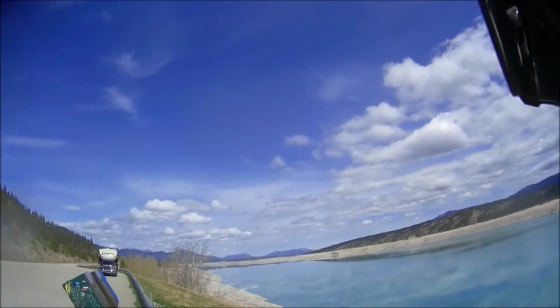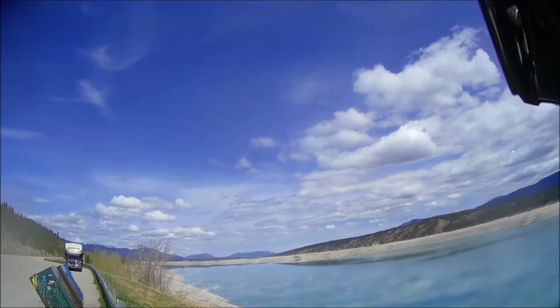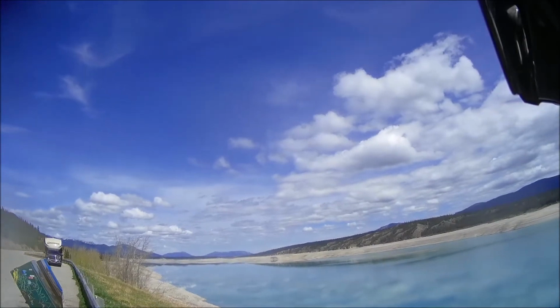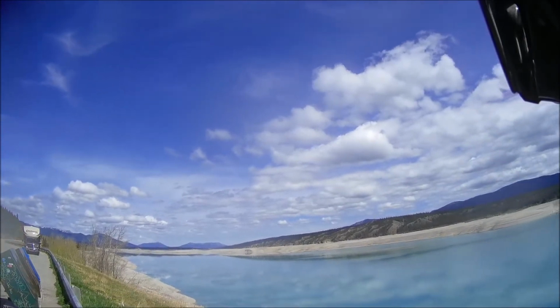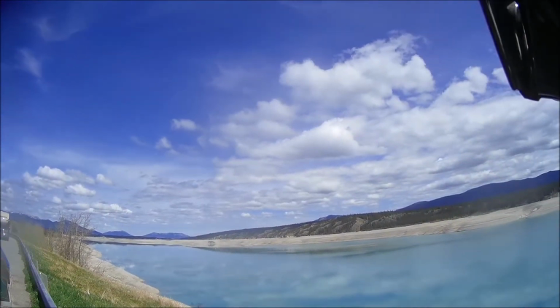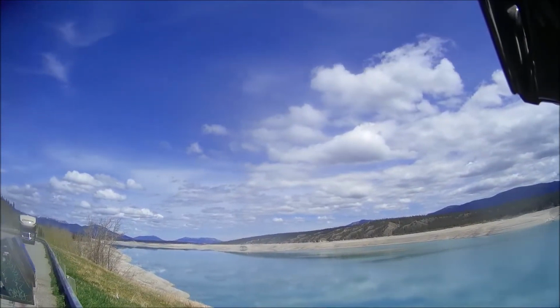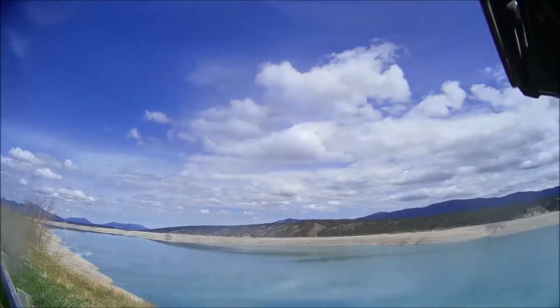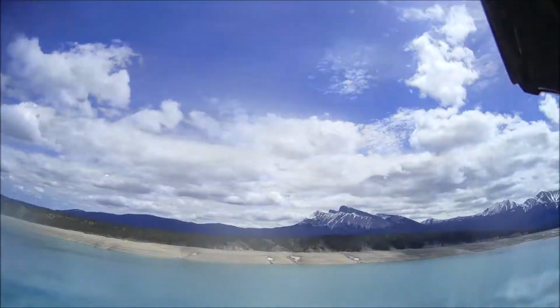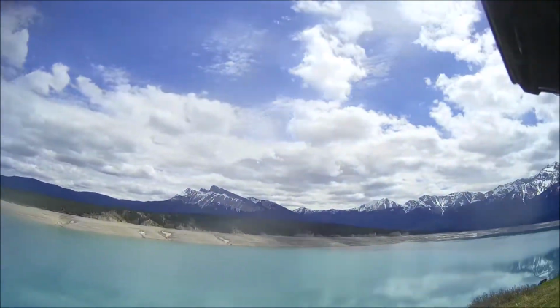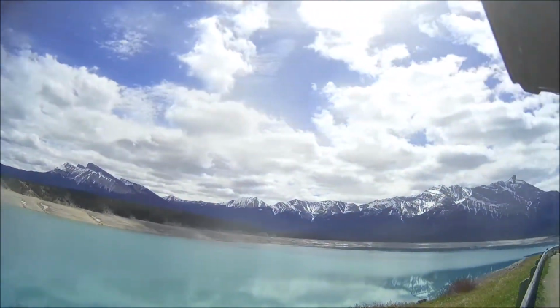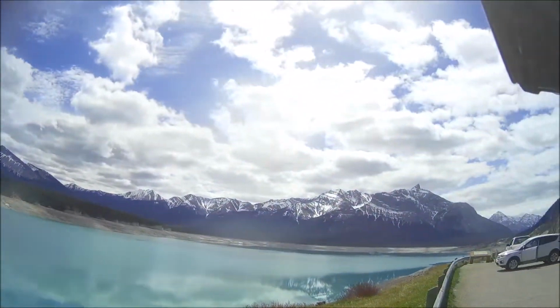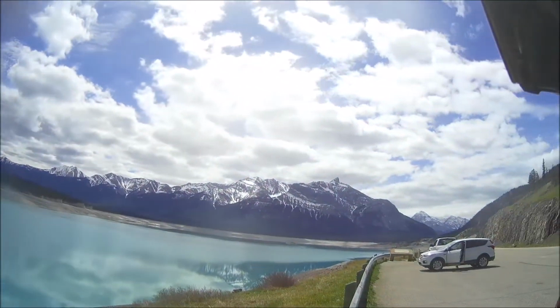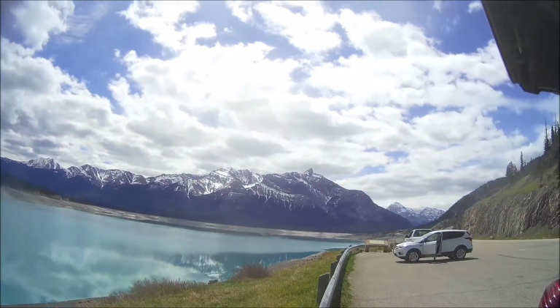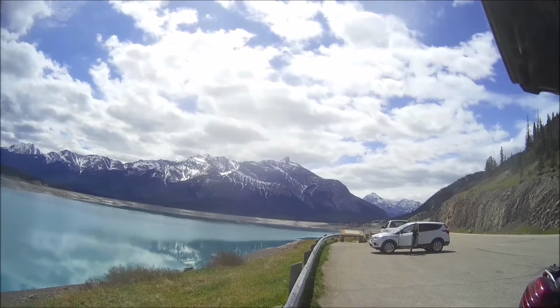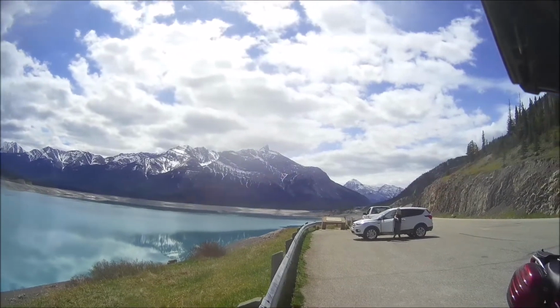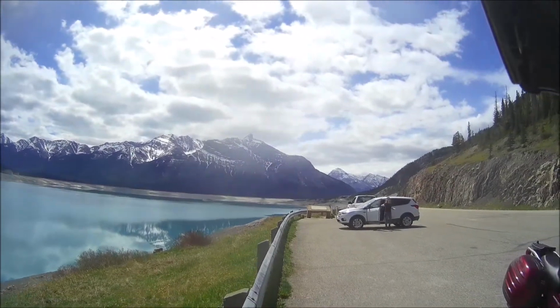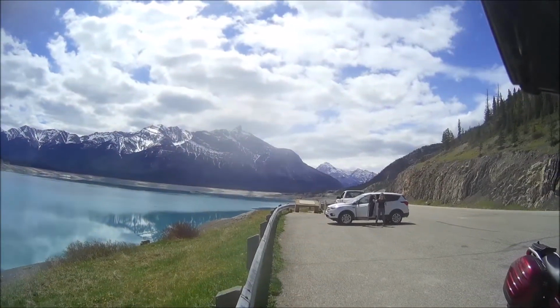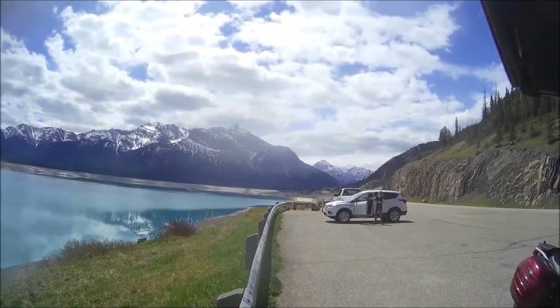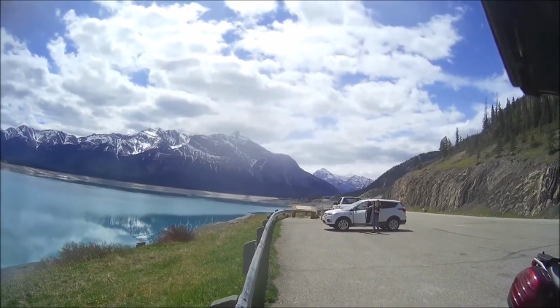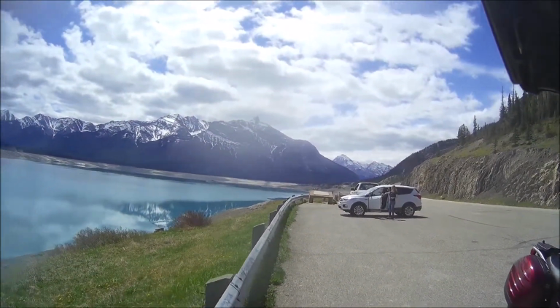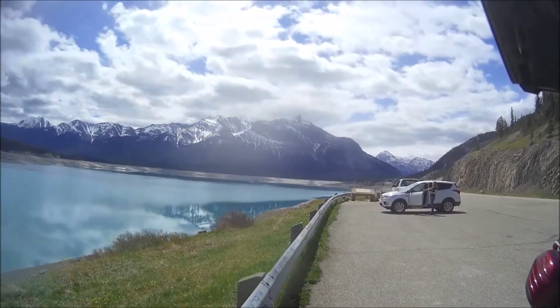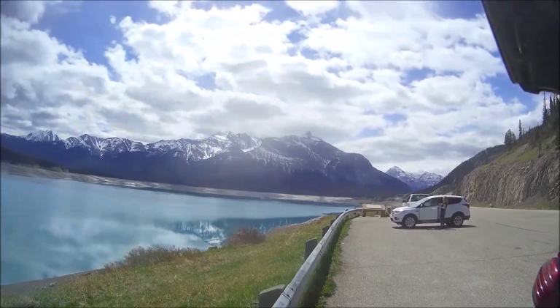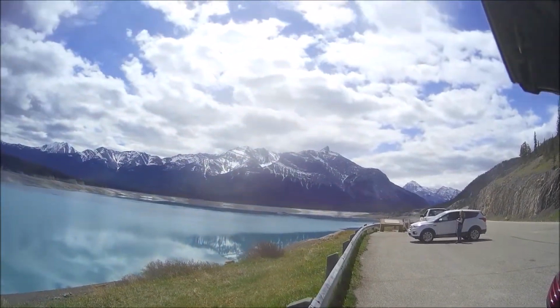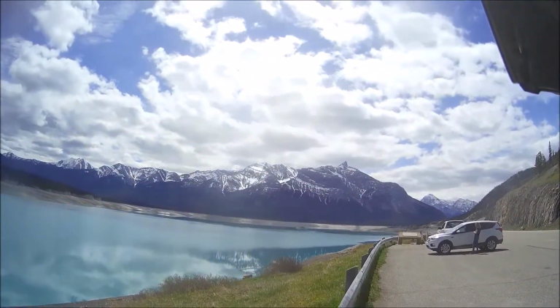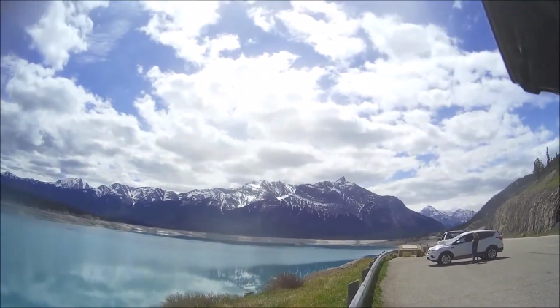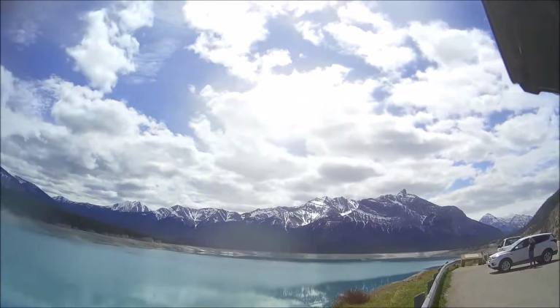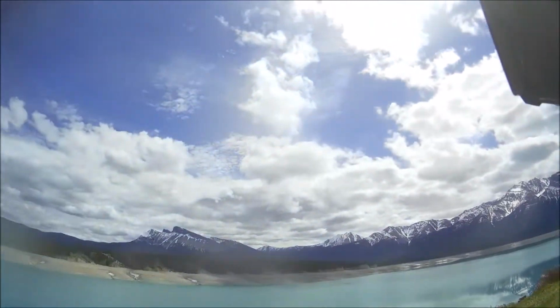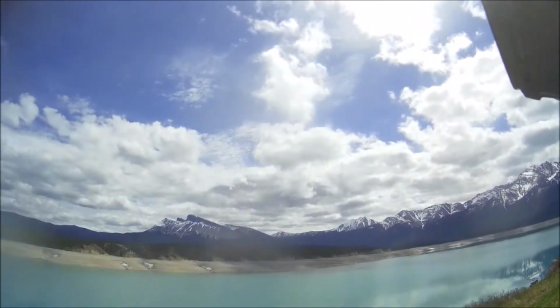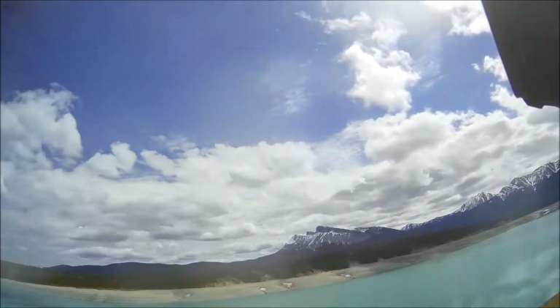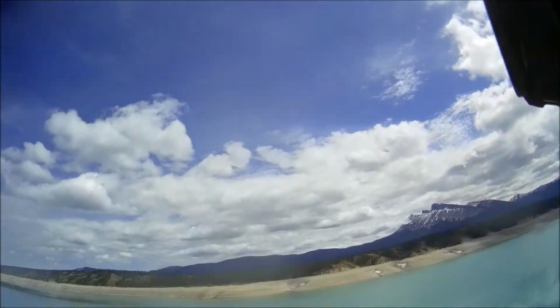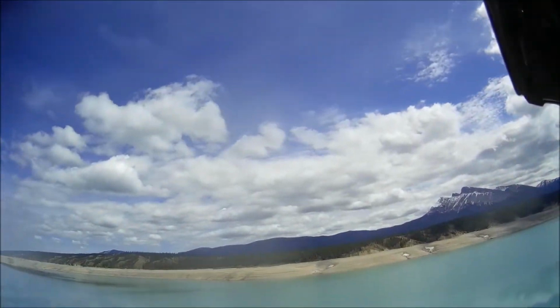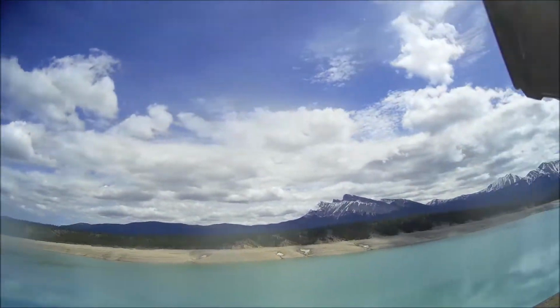It's very early summer here. Really take a chance driving through the mountains at this time of year, especially on a bike — weather can change so quick.